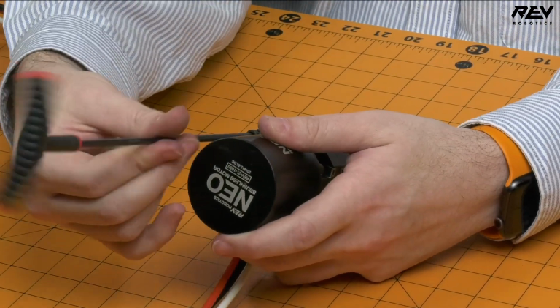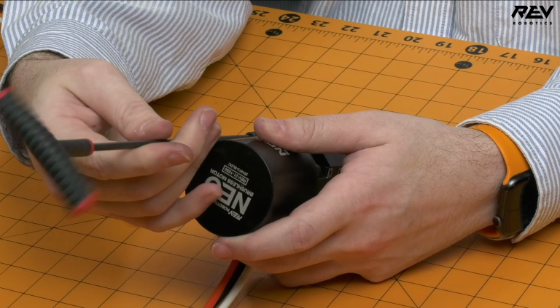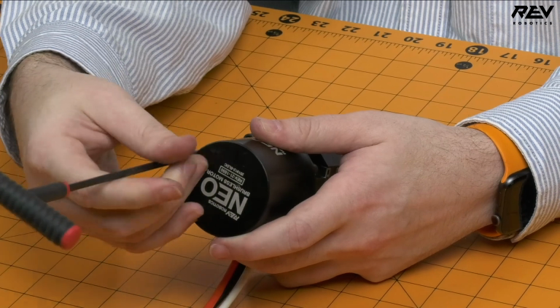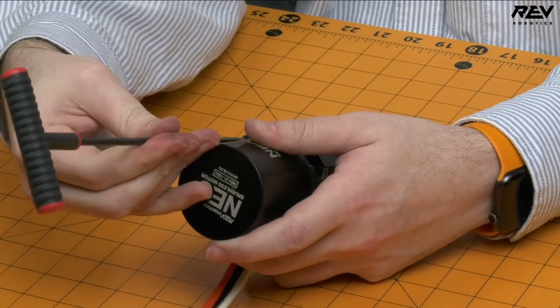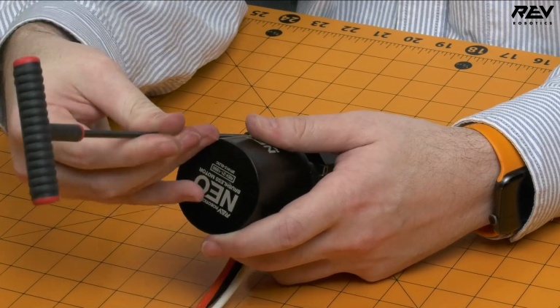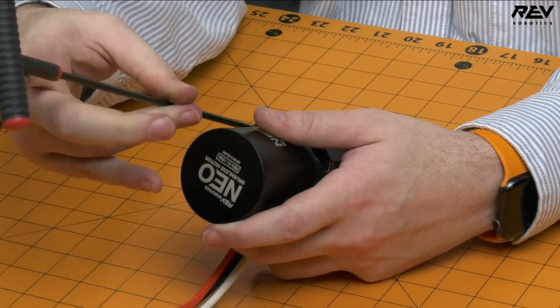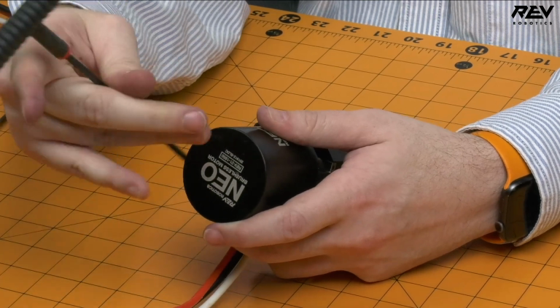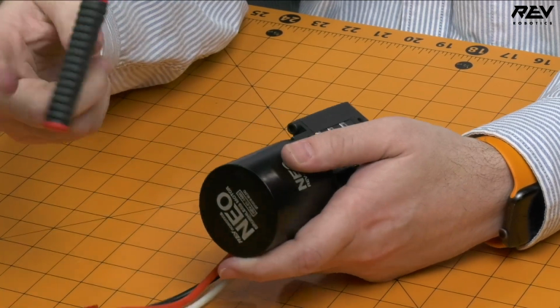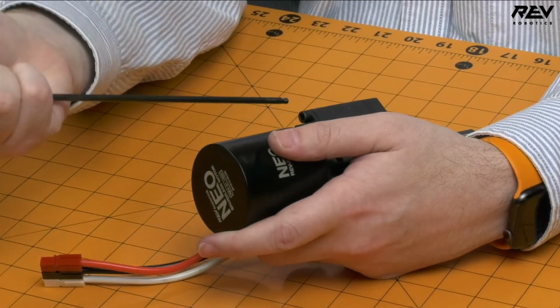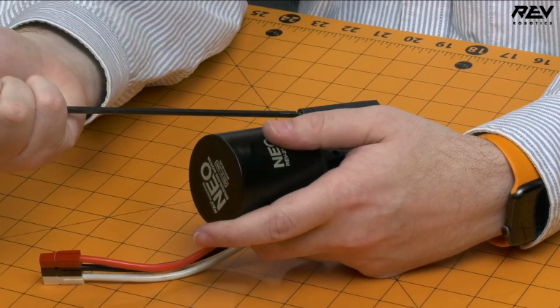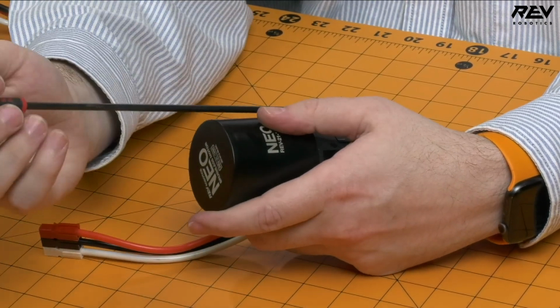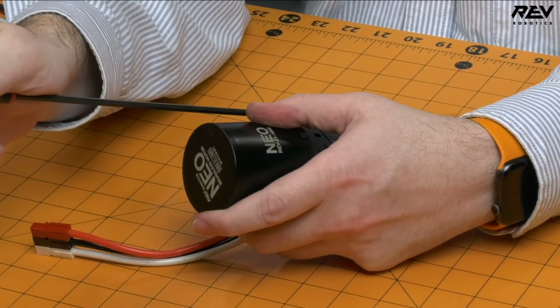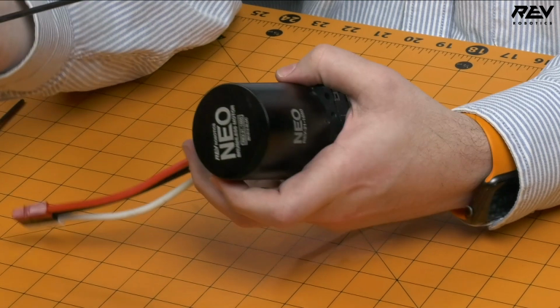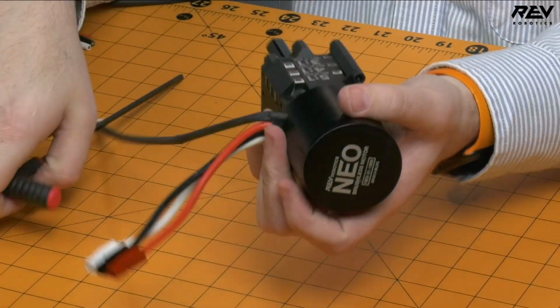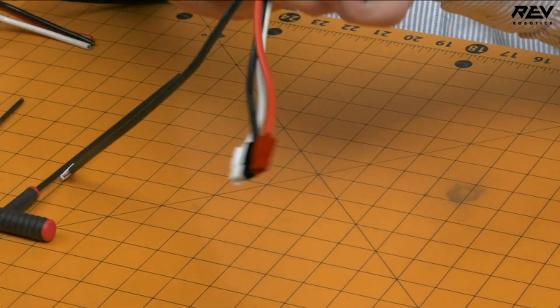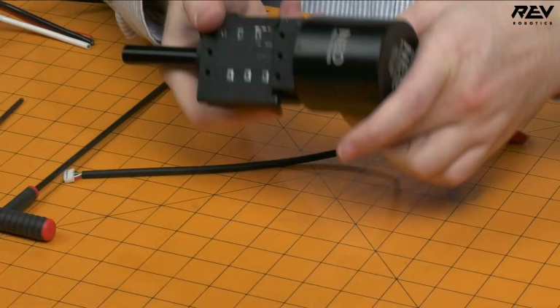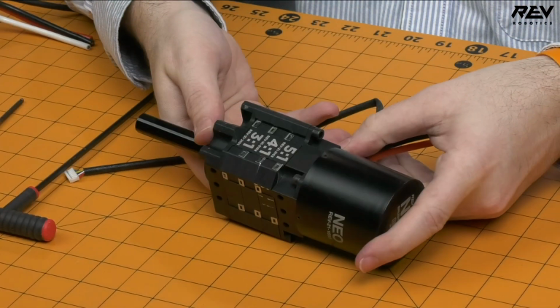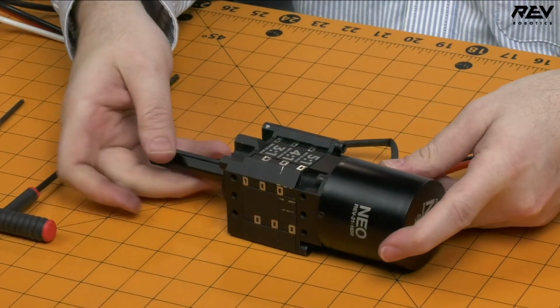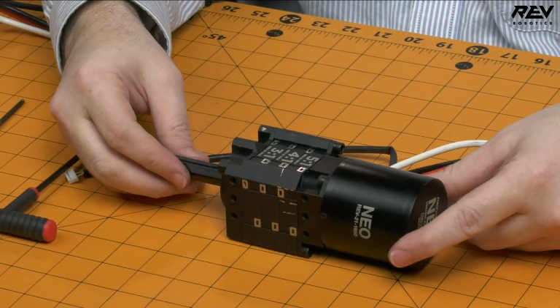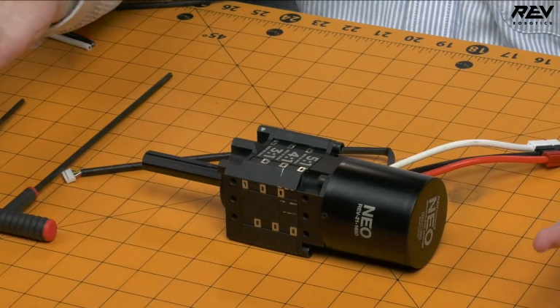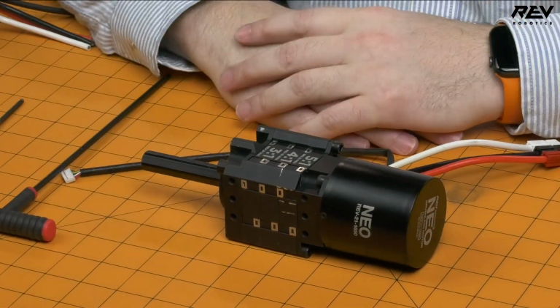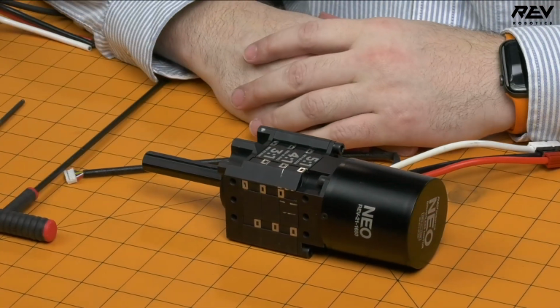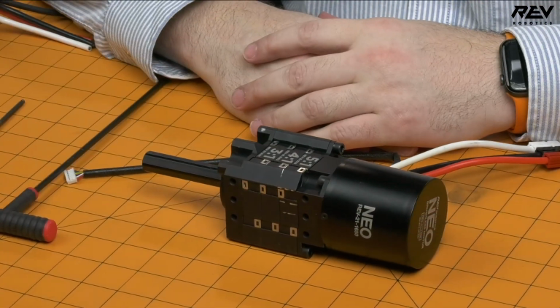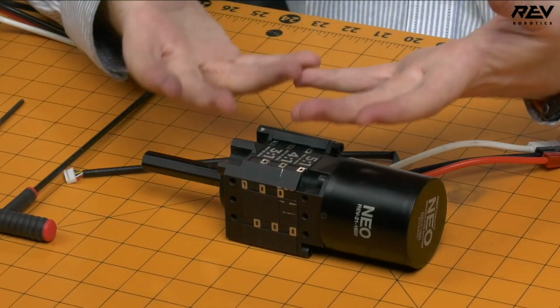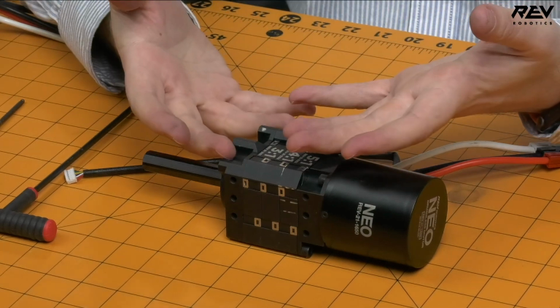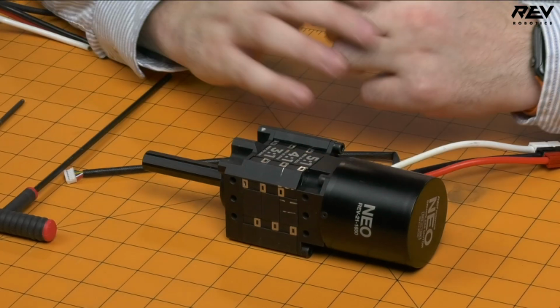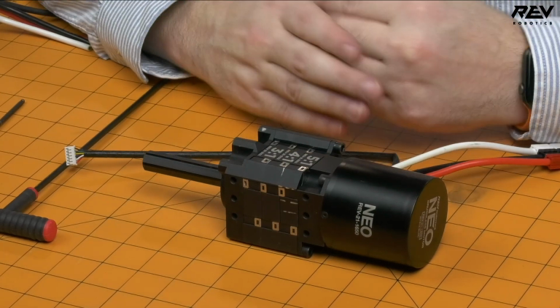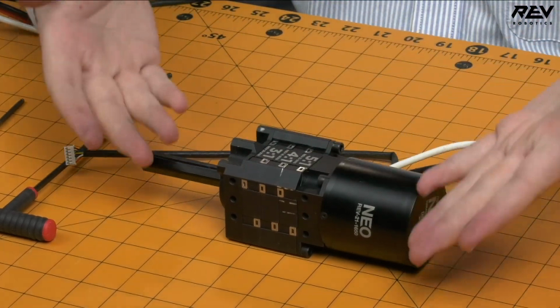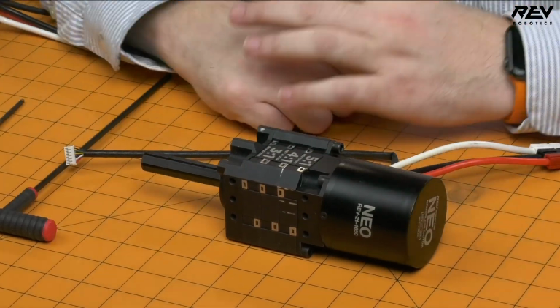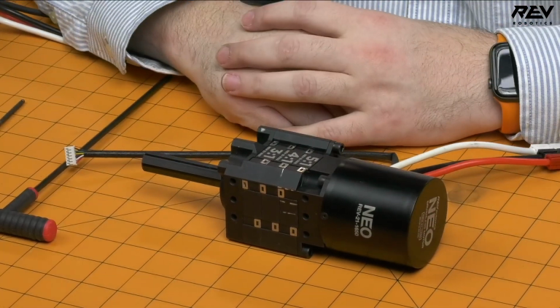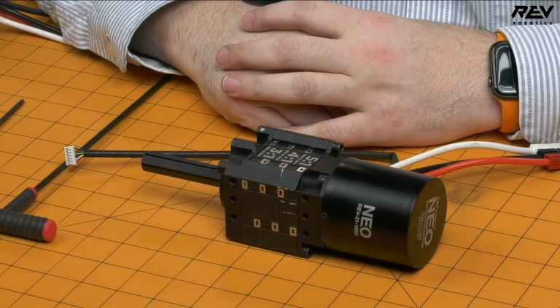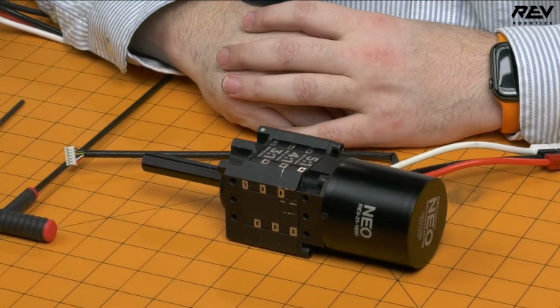When you're ready to put this on your robot, you might want to put a little Loctite on these screws to make sure they don't loosen over time — but that's the entire gearbox. You're fully assembled, my hands are still clean, and it went together very fast.